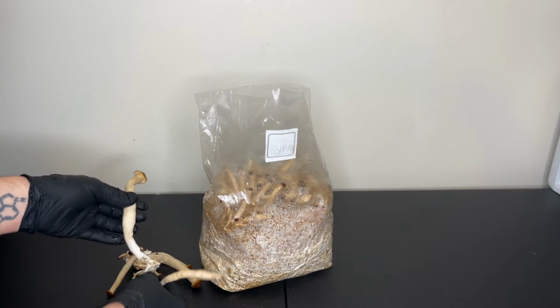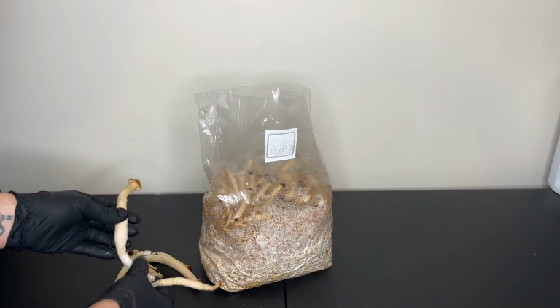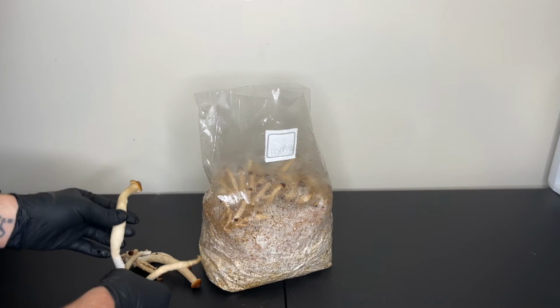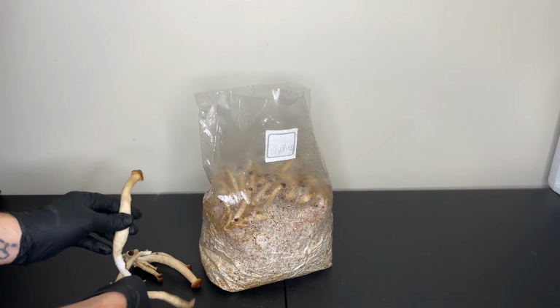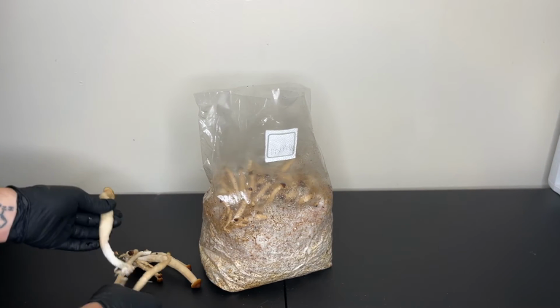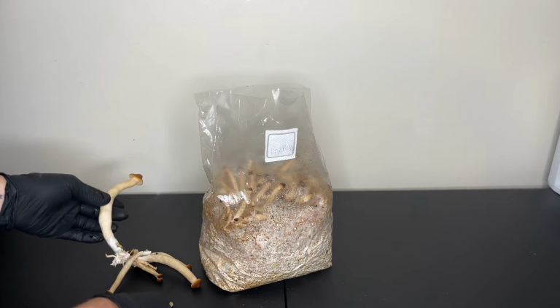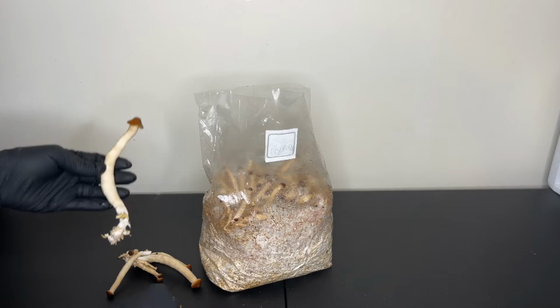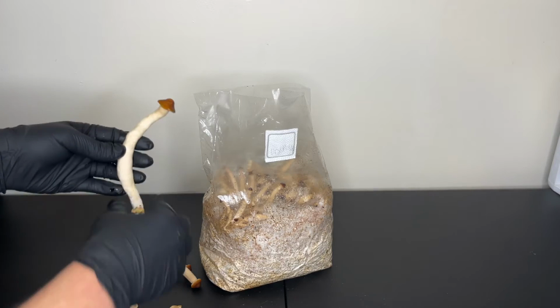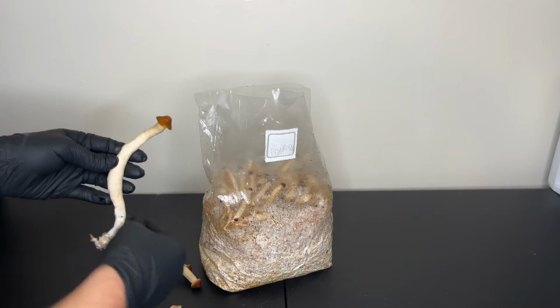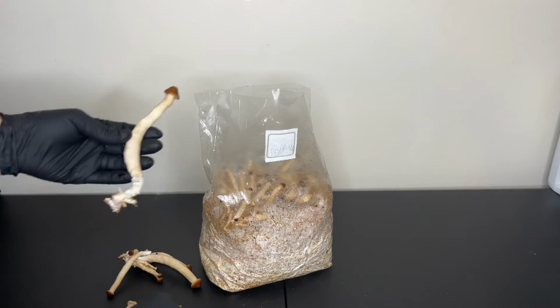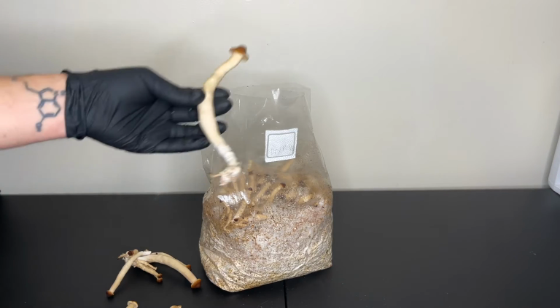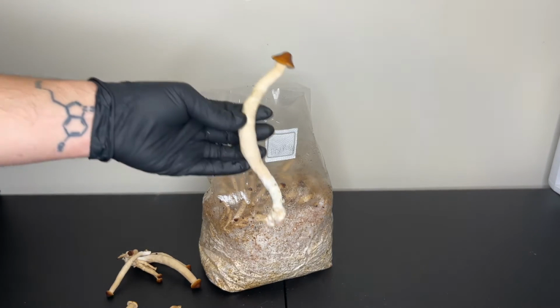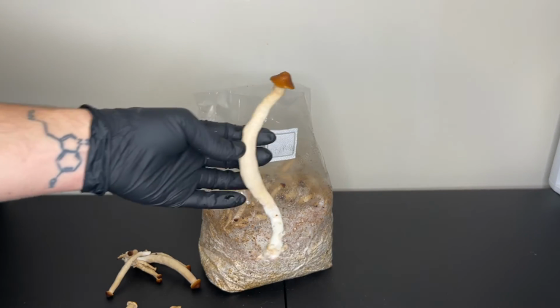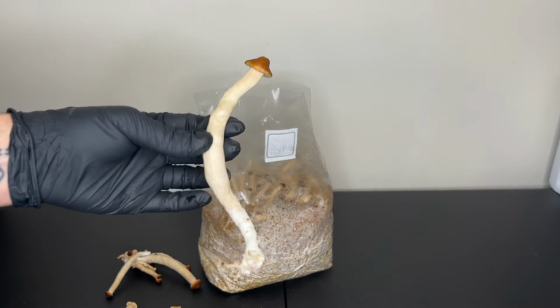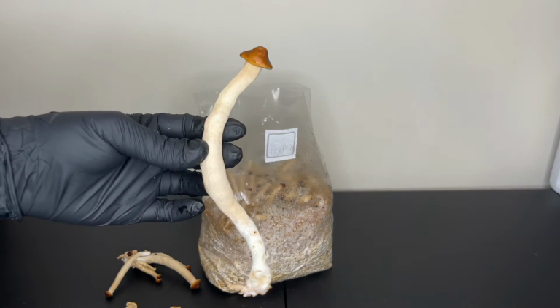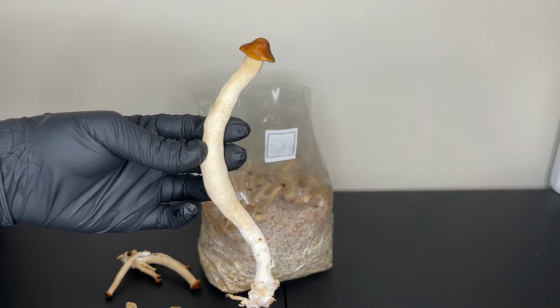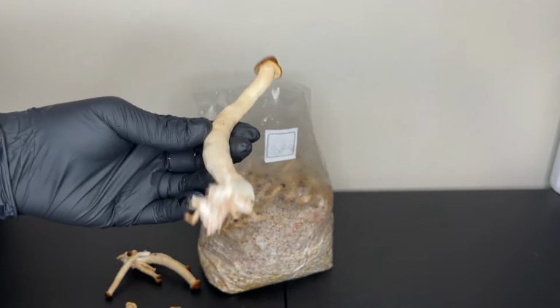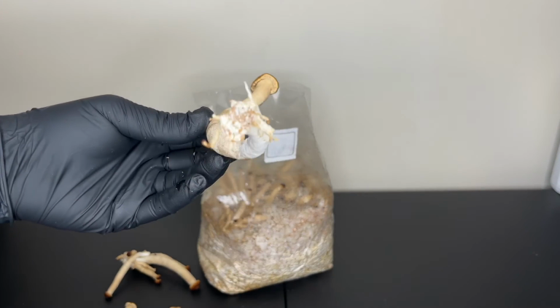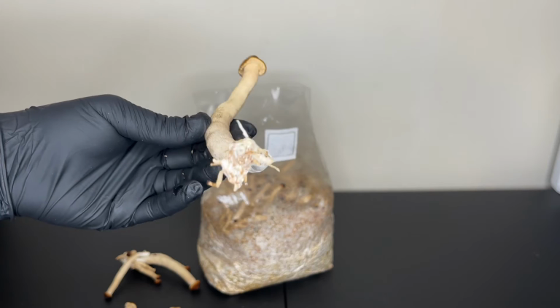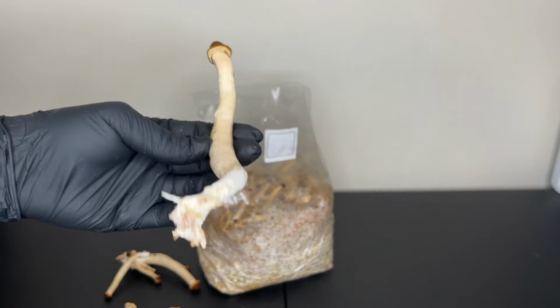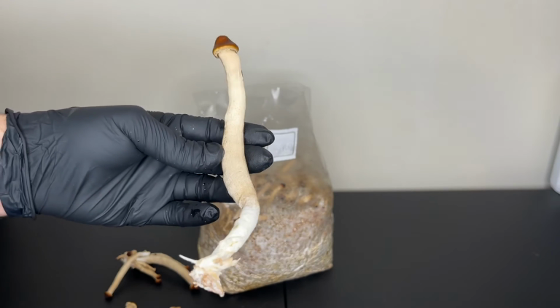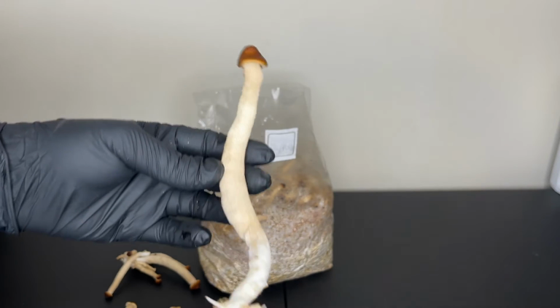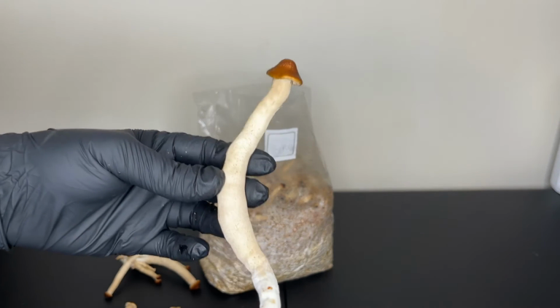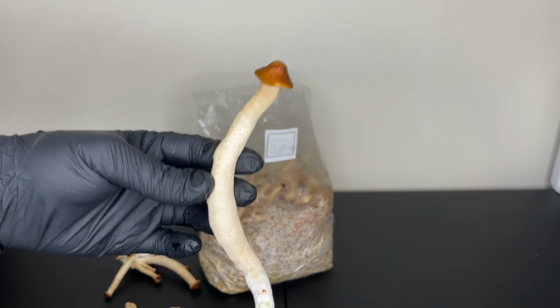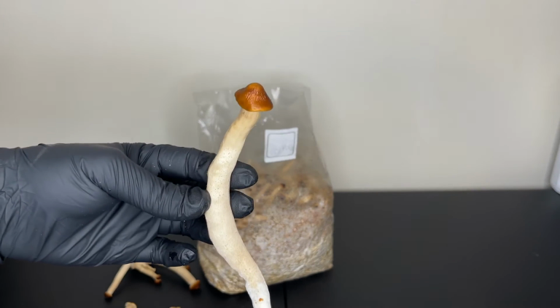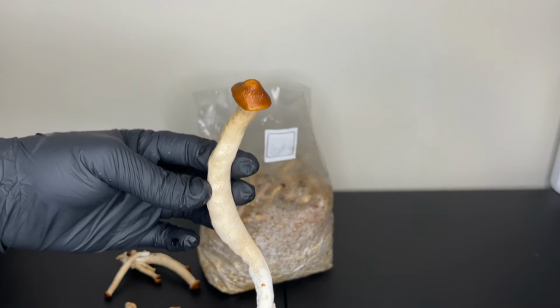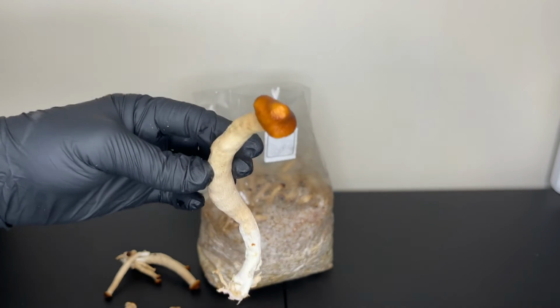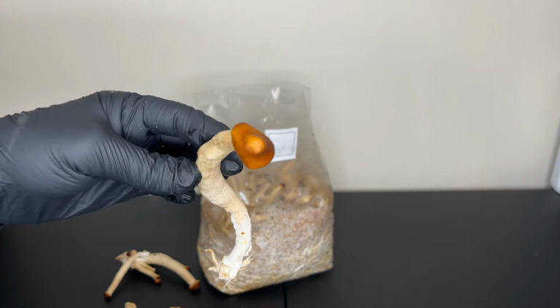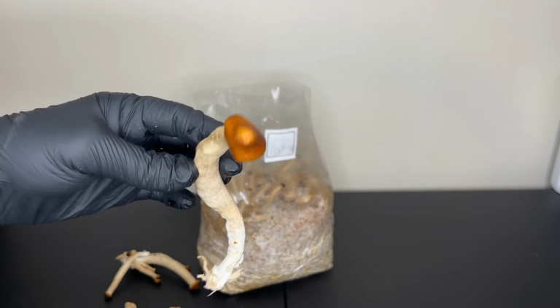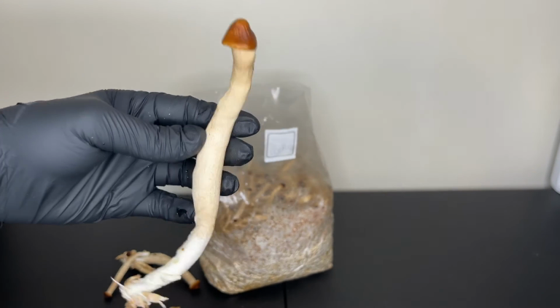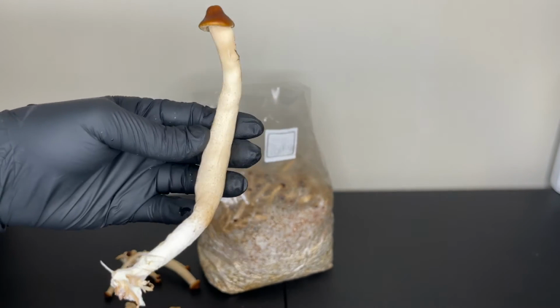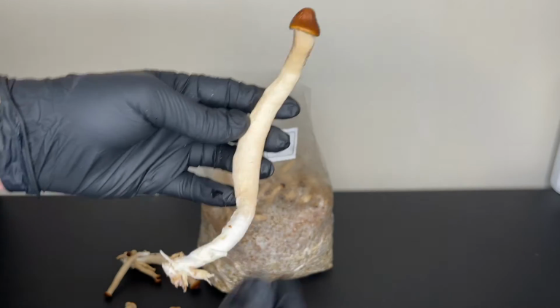By leaving the filter patch bag upright and not folding it over, you're allowing the mushrooms room to grow, and by poking a hole above the filter patch you're providing fresh air for the mushrooms to grow up toward.